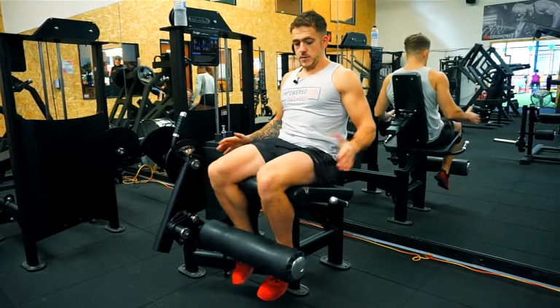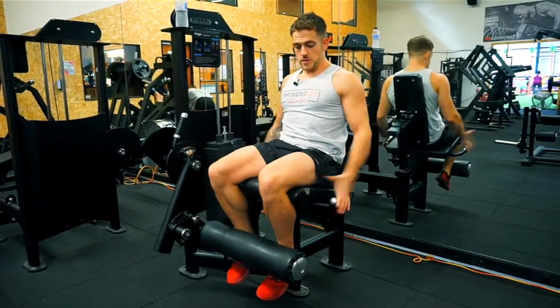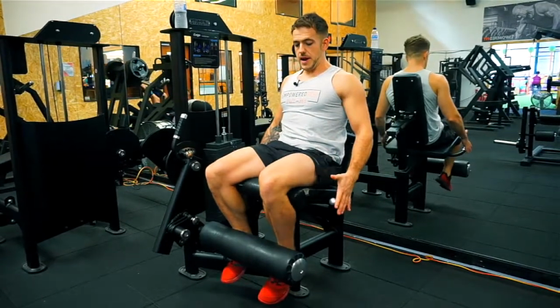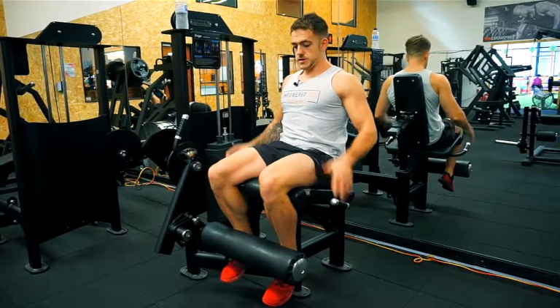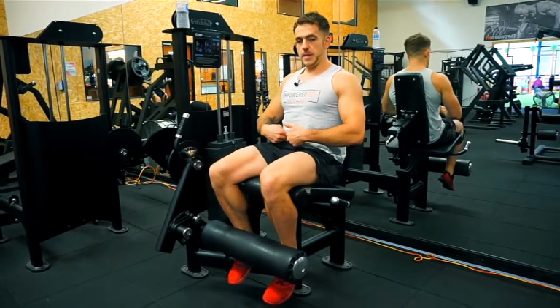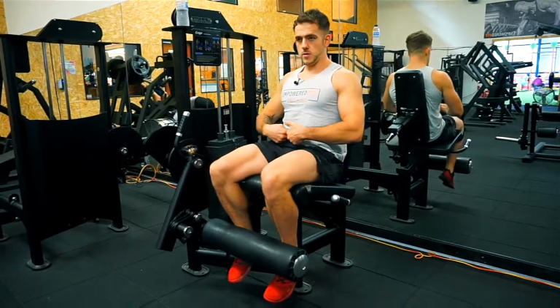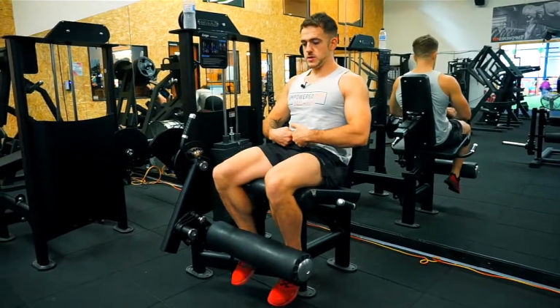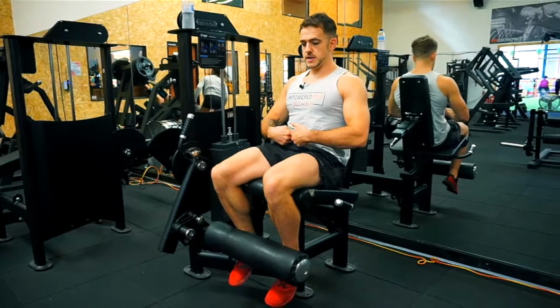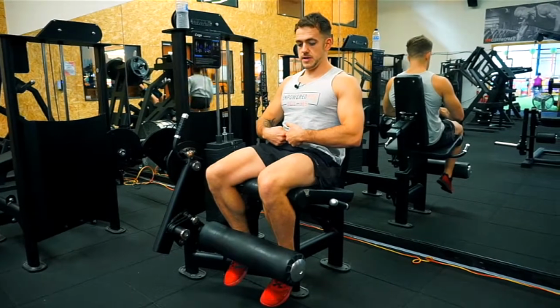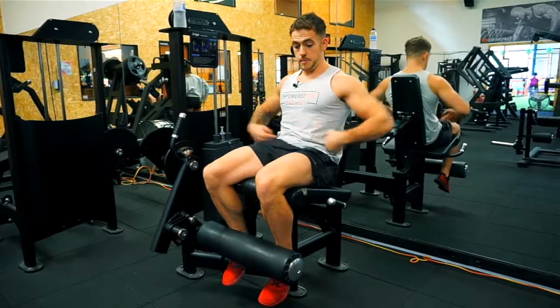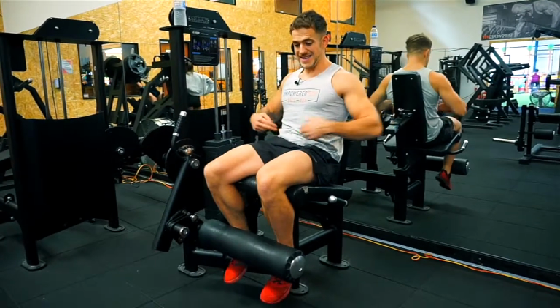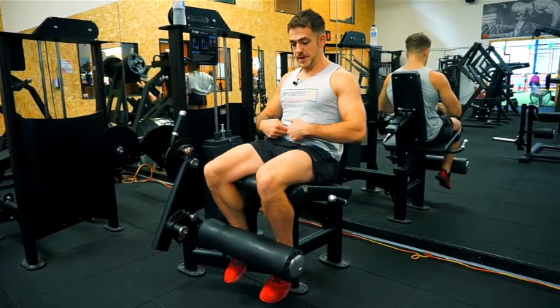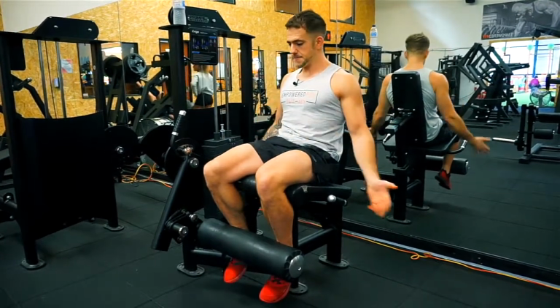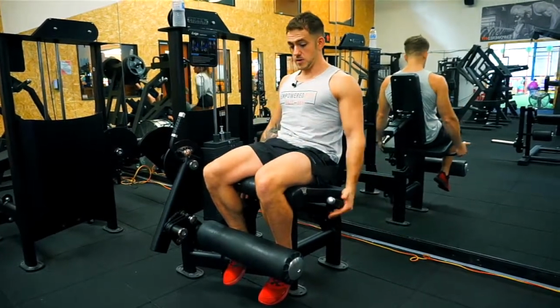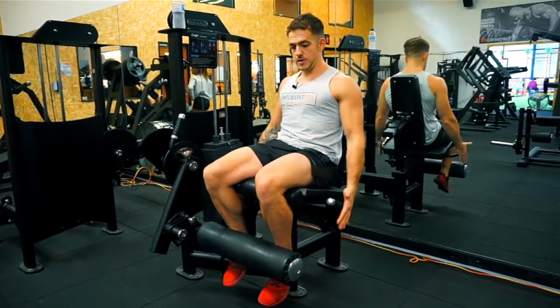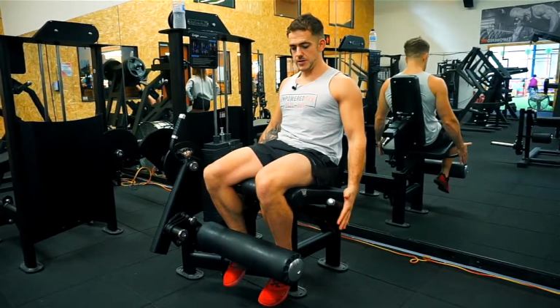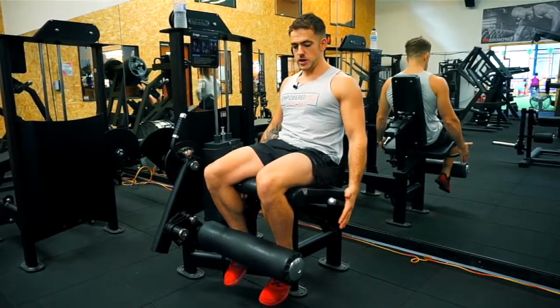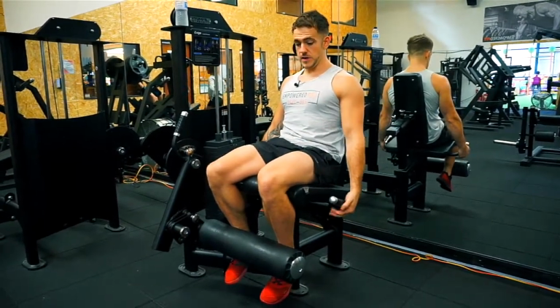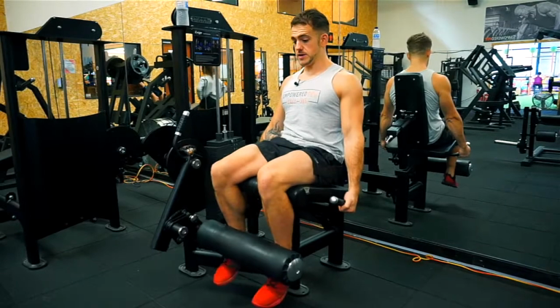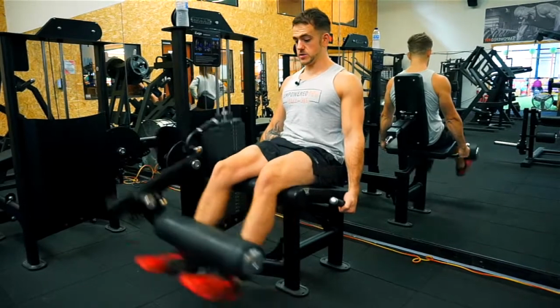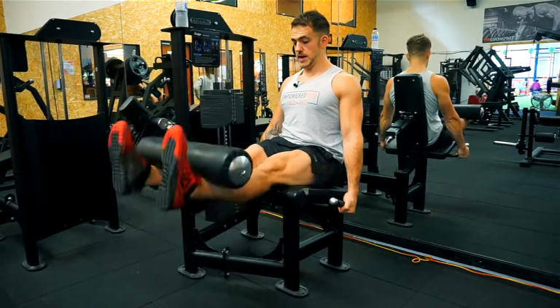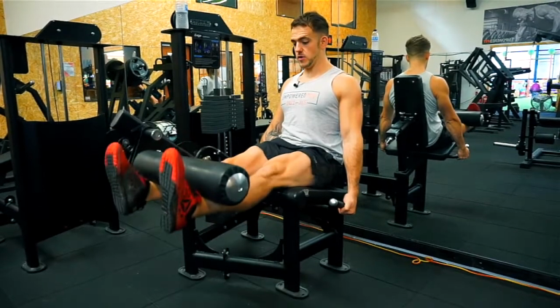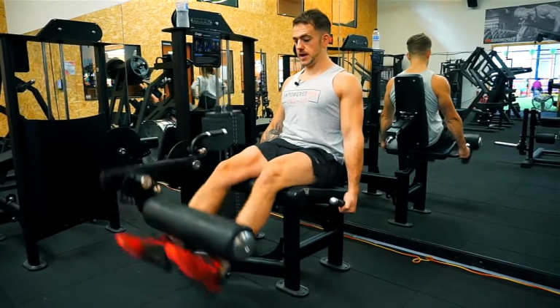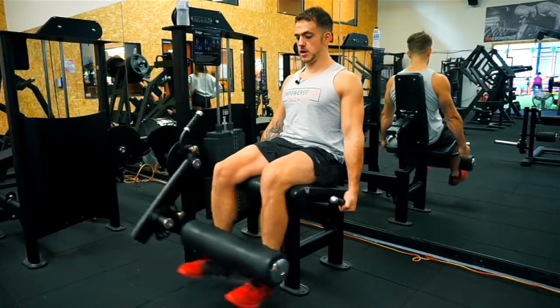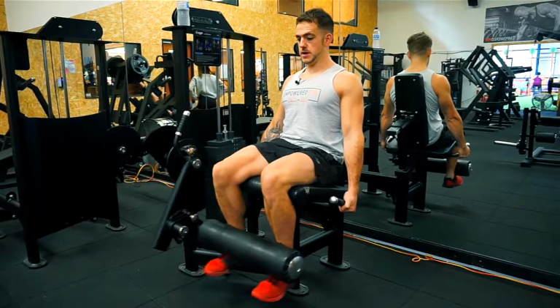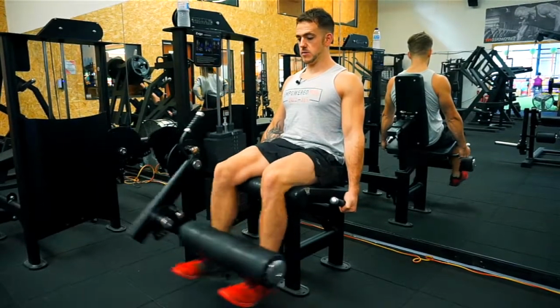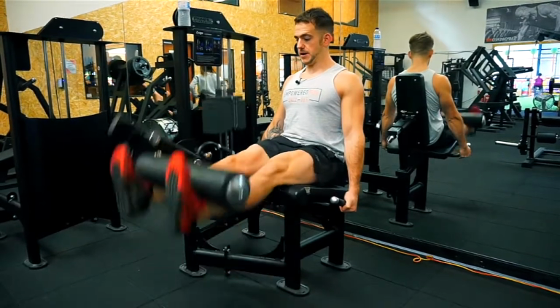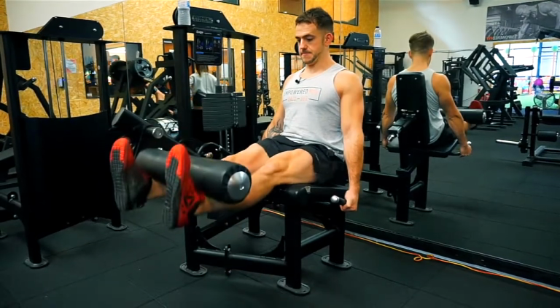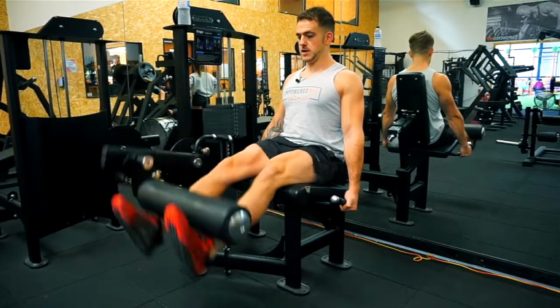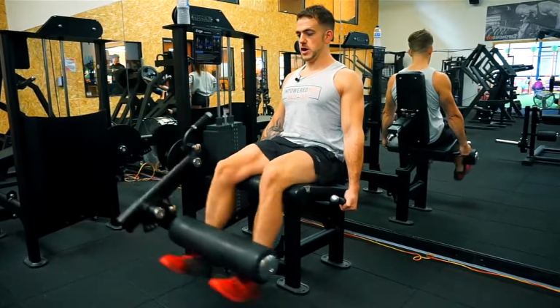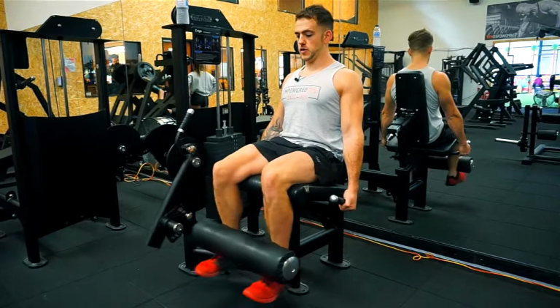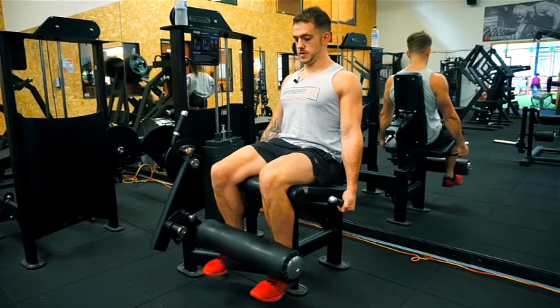Basically we want to be grabbing the handles, our belly button wants to be squeezed into the seat. We want to be squeezing the leg up, holding for a second at the top, and coming back down again. Nice and controlled movements.